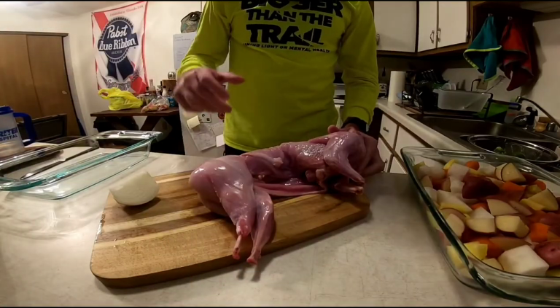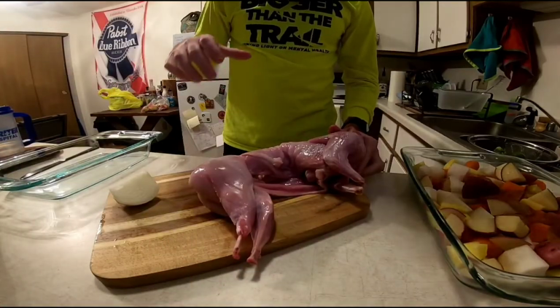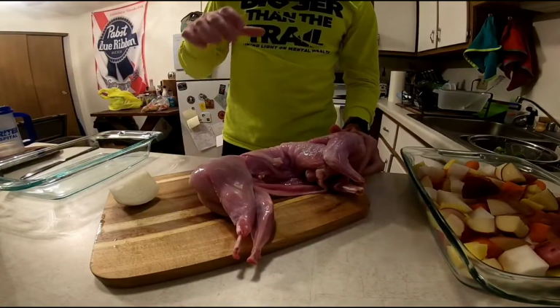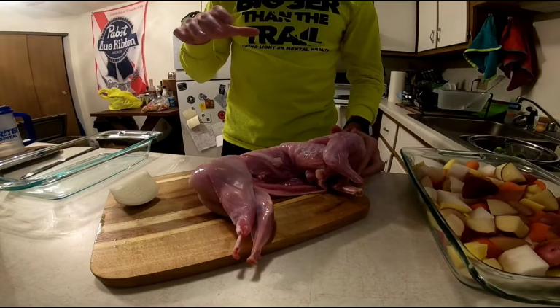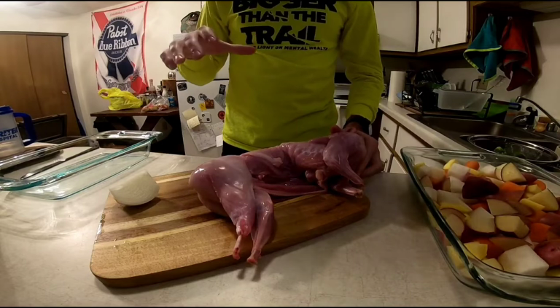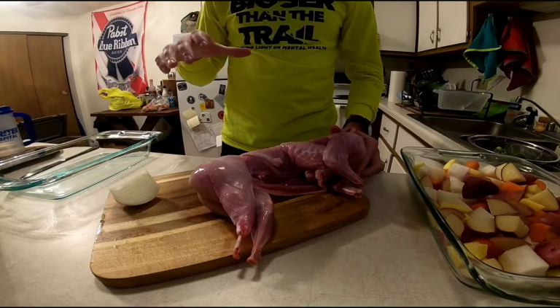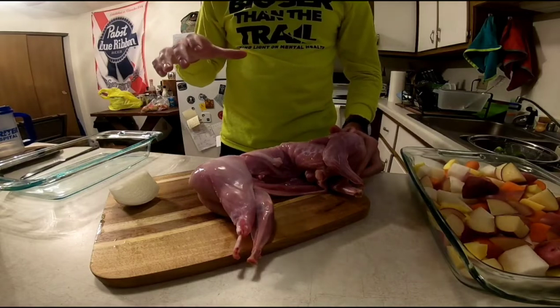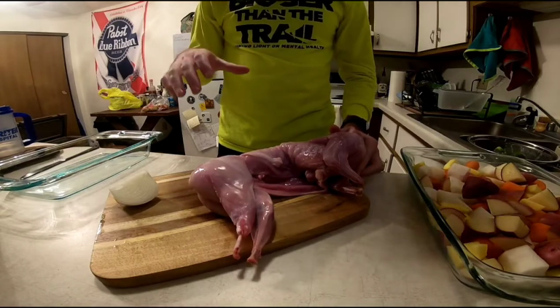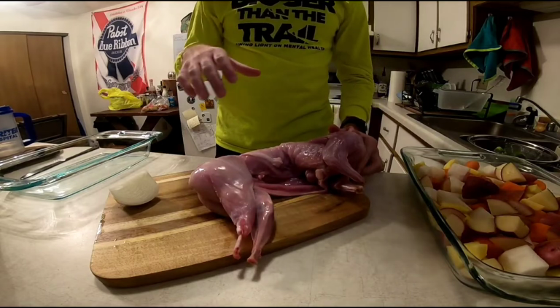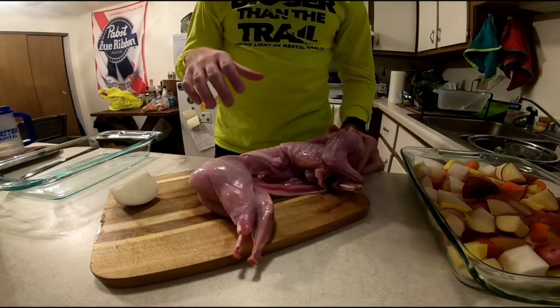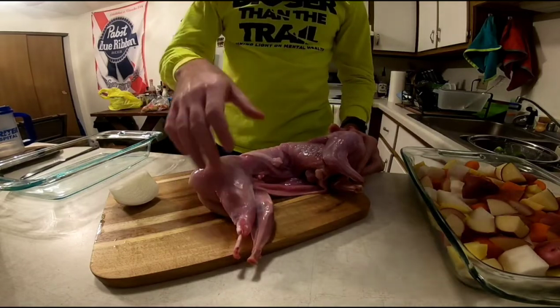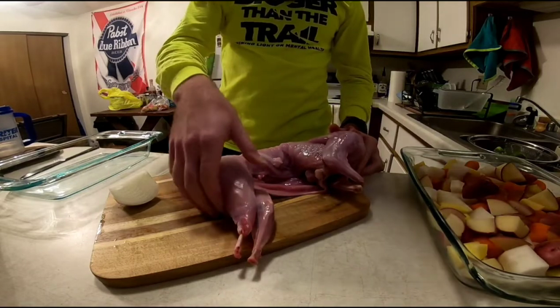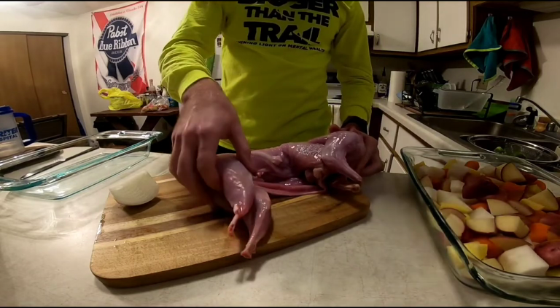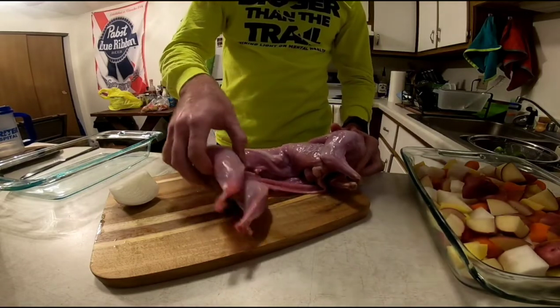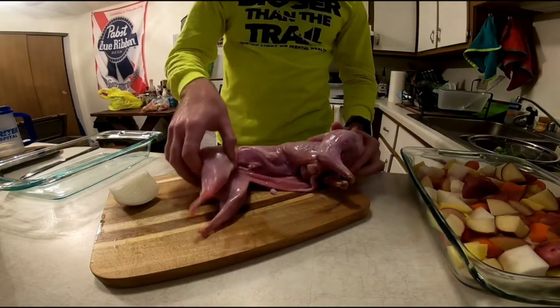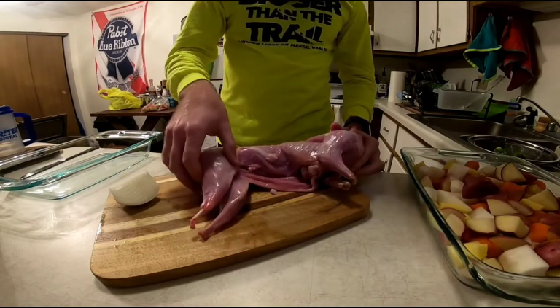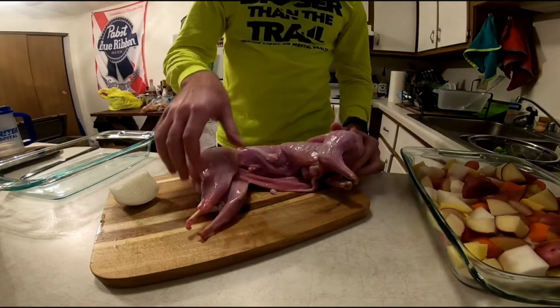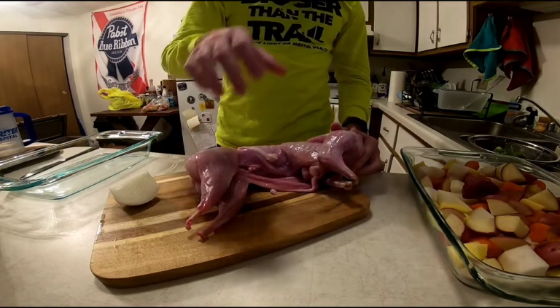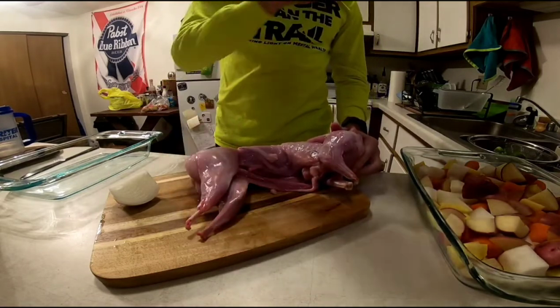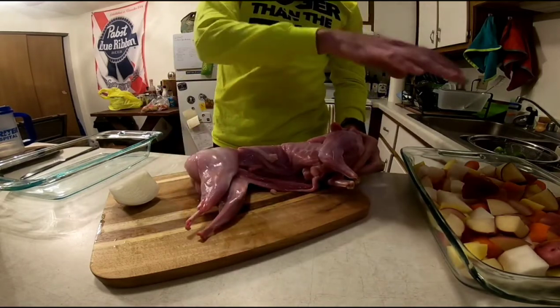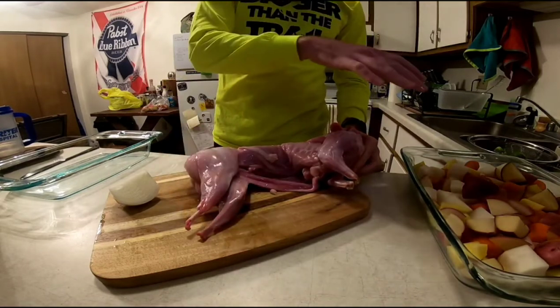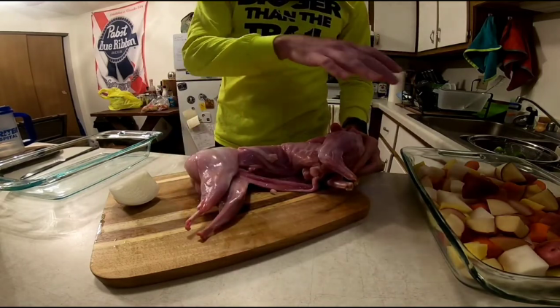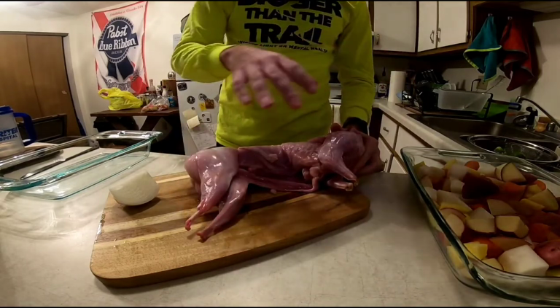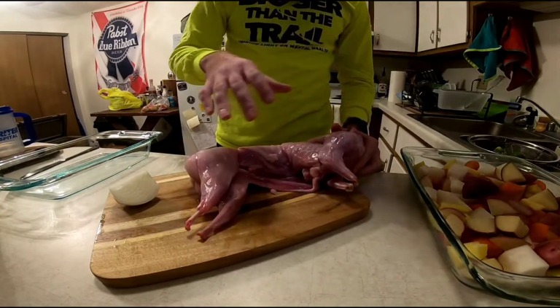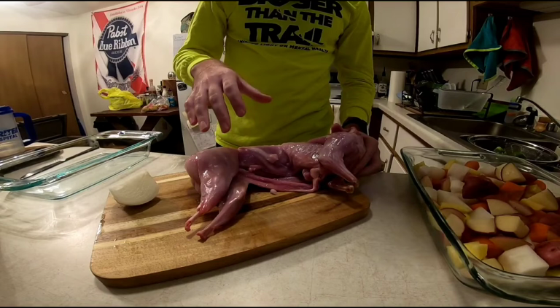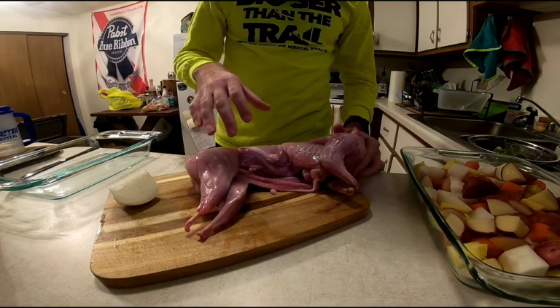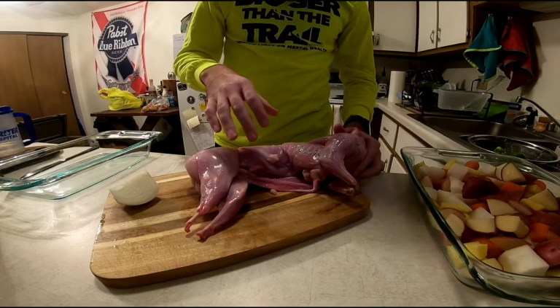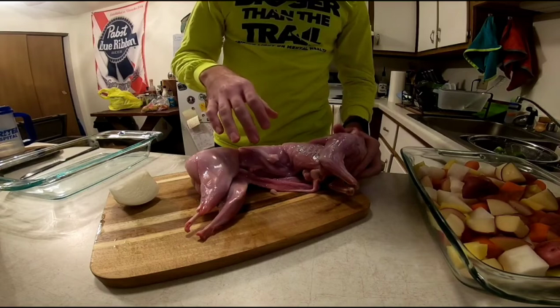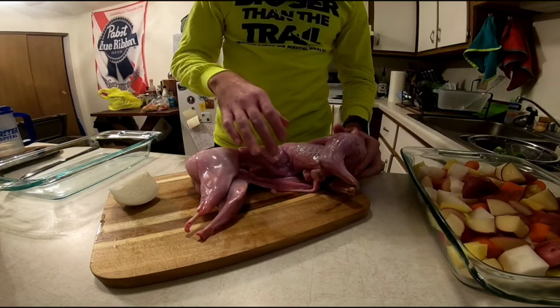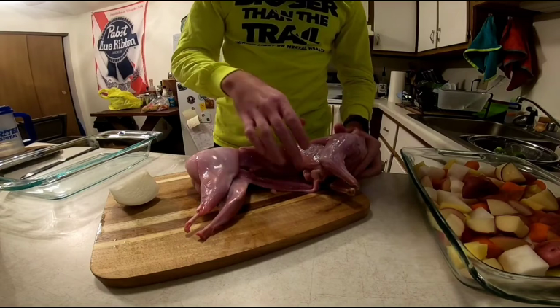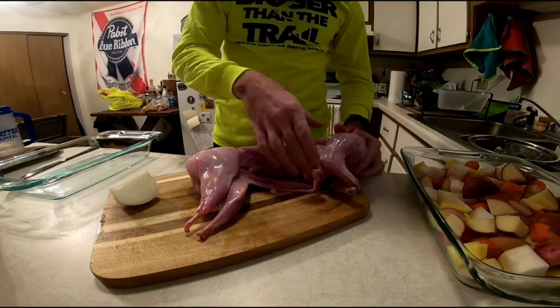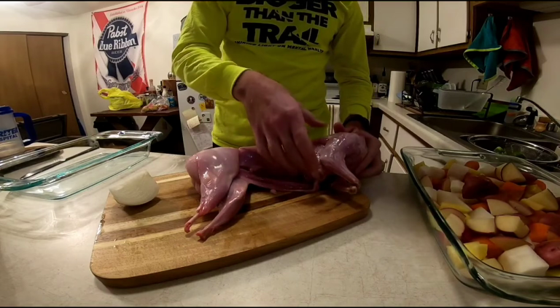Today we are going to be doing a roasted rabbit and then we're doing some roasted vegetables on the side as well.